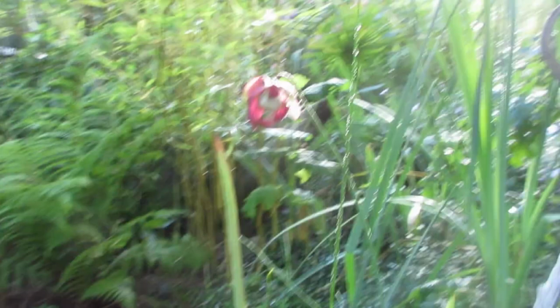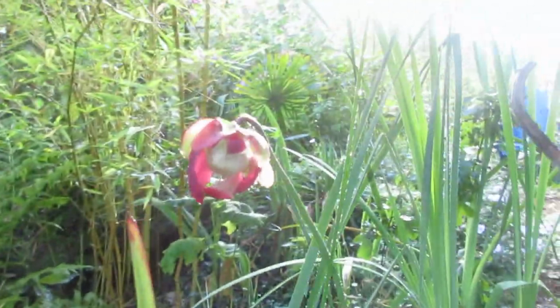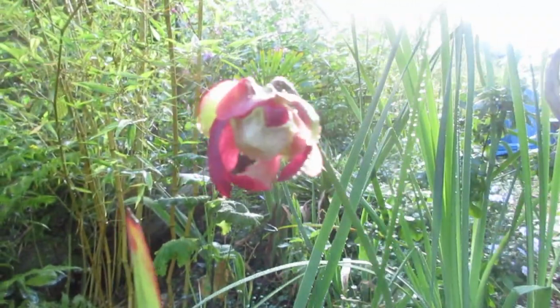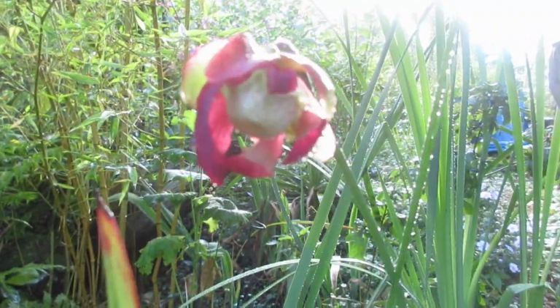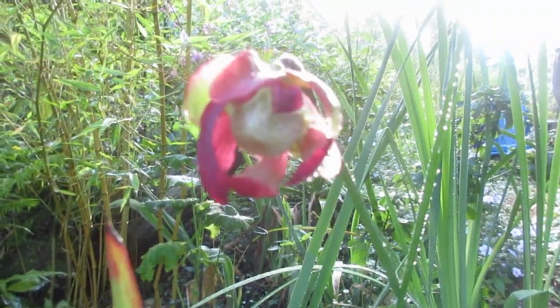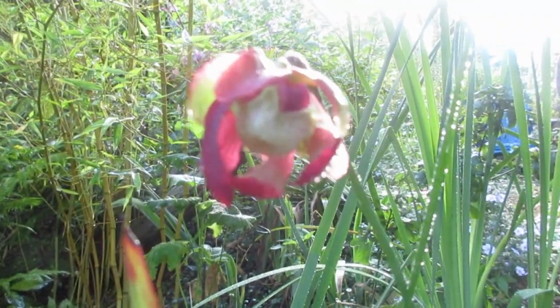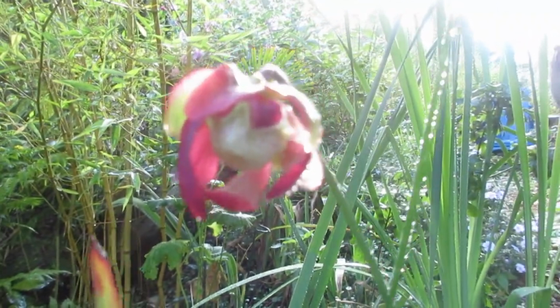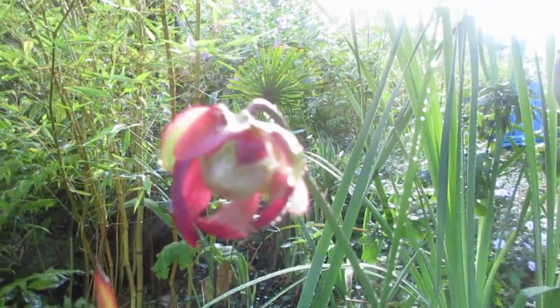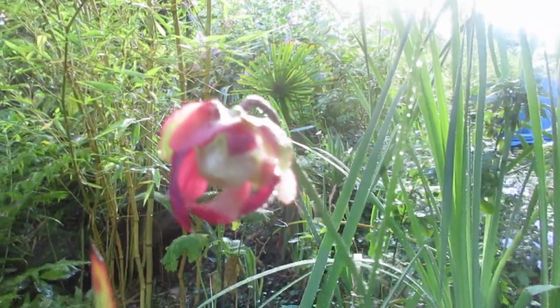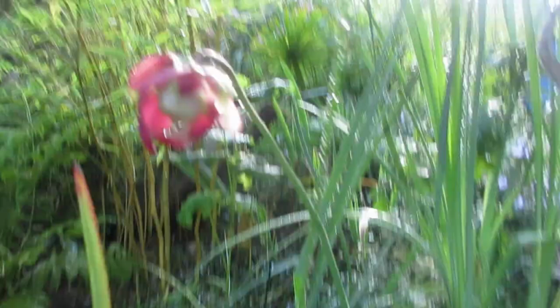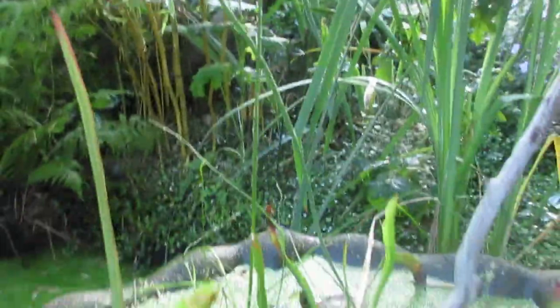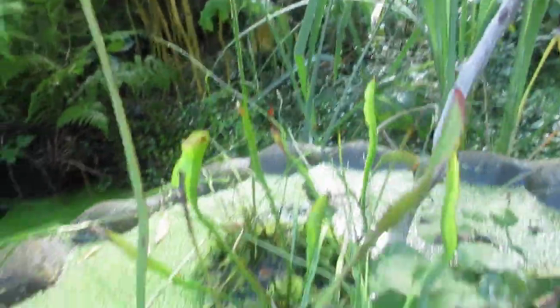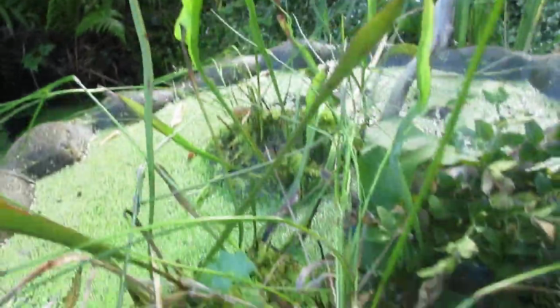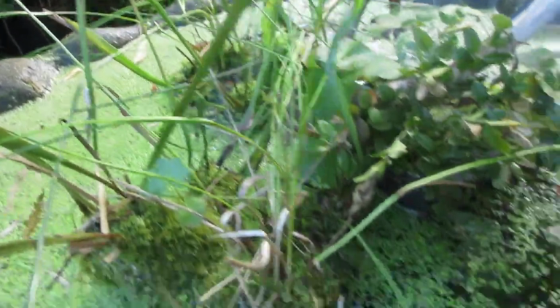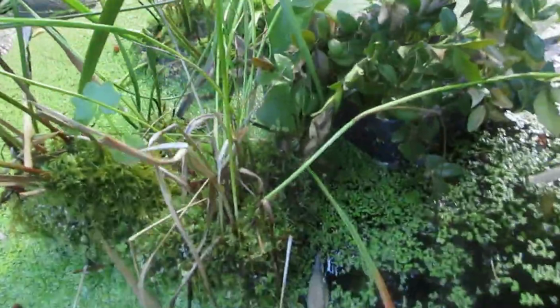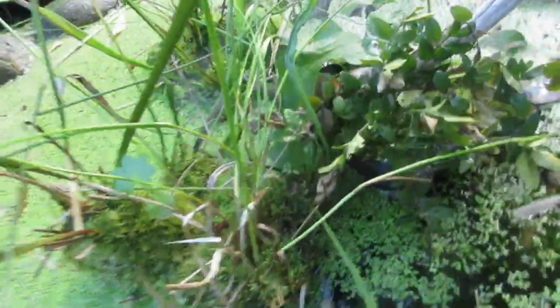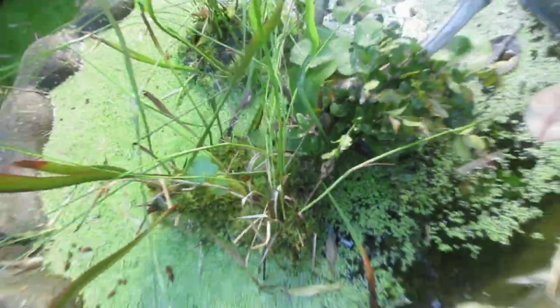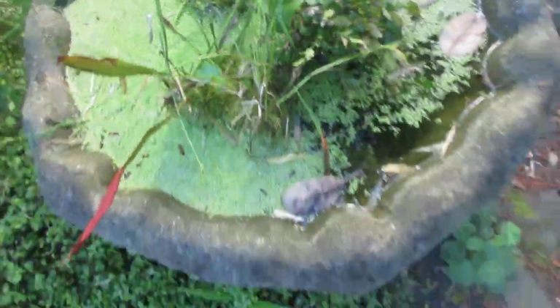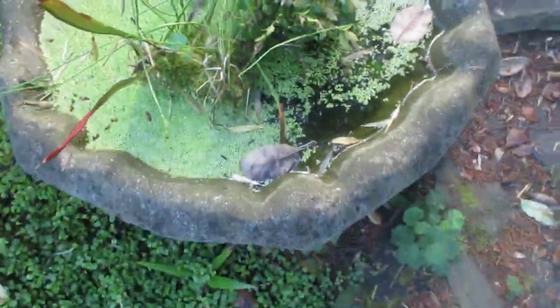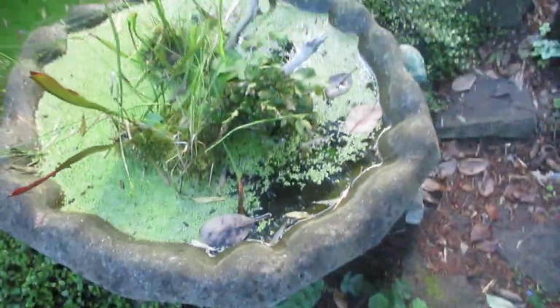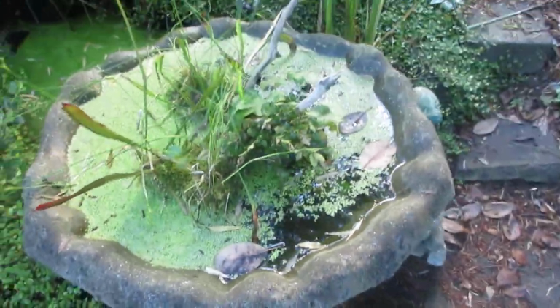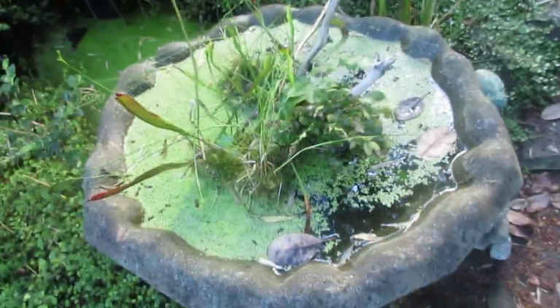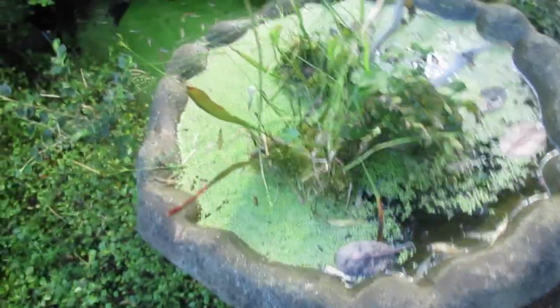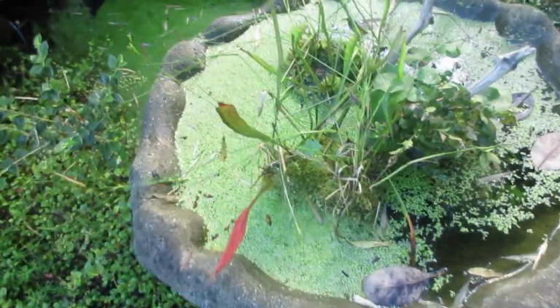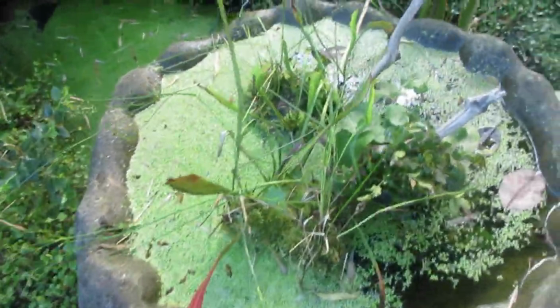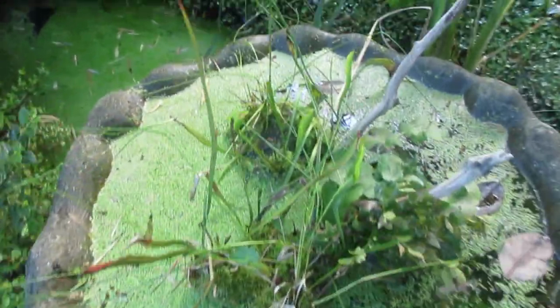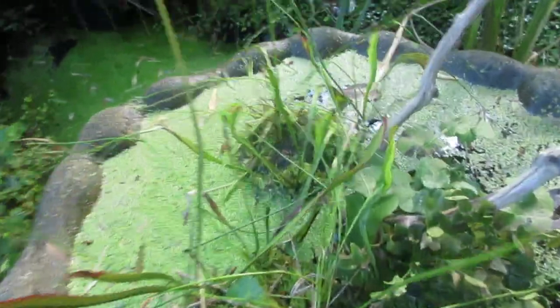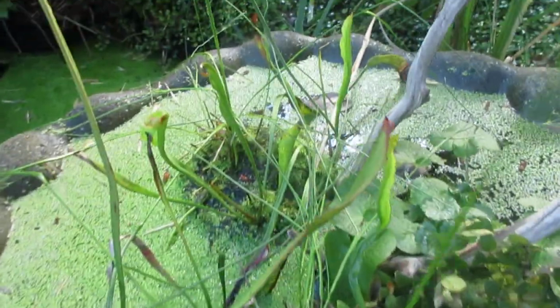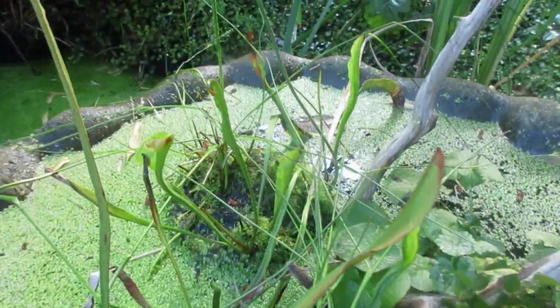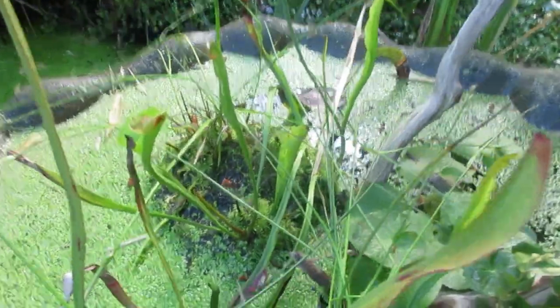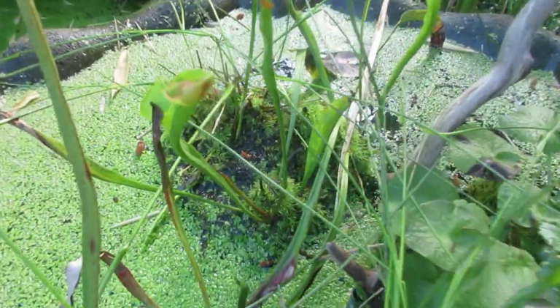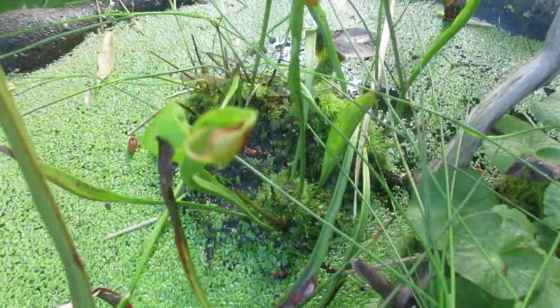What you're looking at is the flower of a Sarracenia. These are carnivorous plants that are in this birdbath. They never come out — they stay in here permanently, year-round.